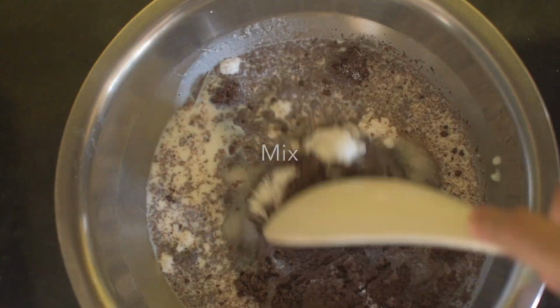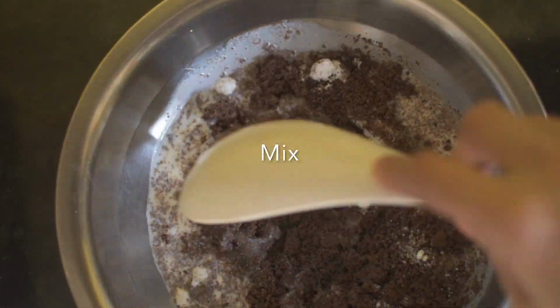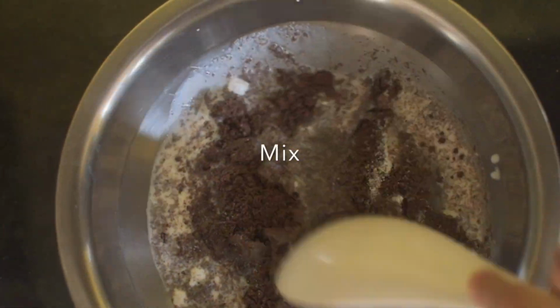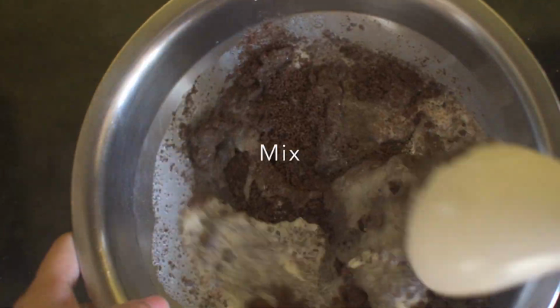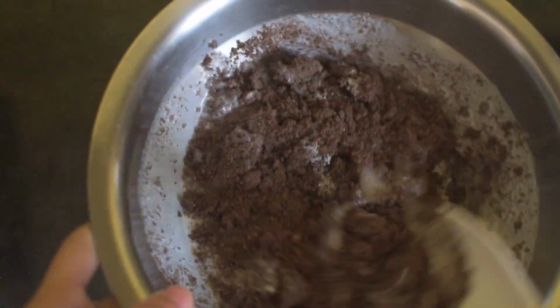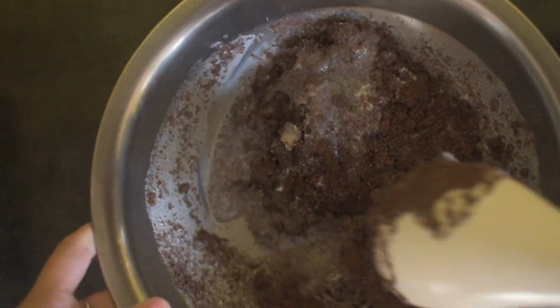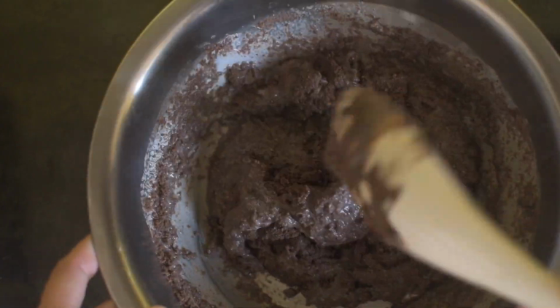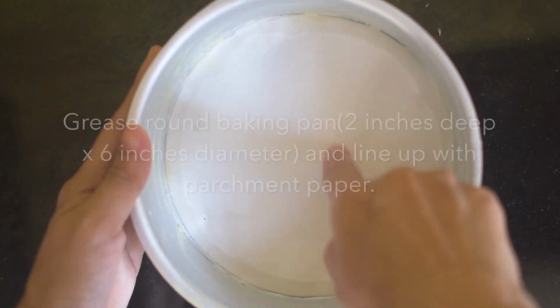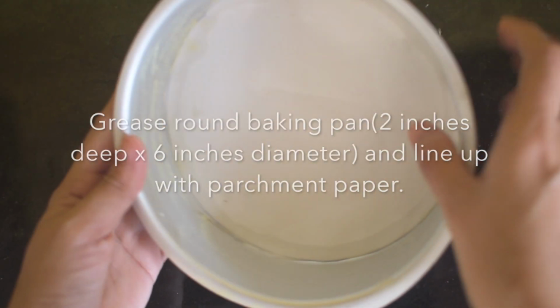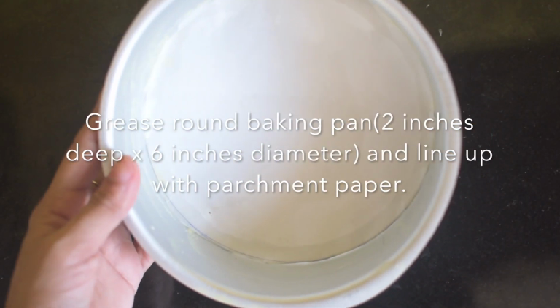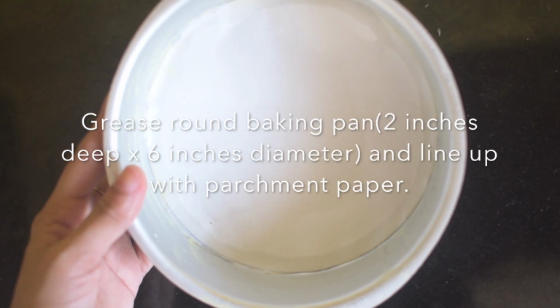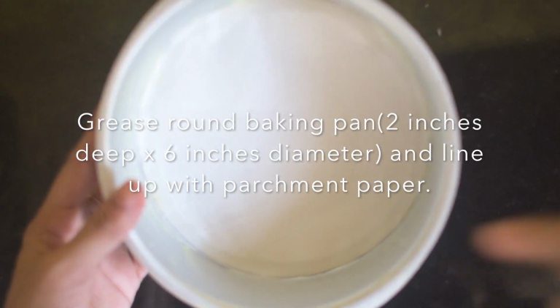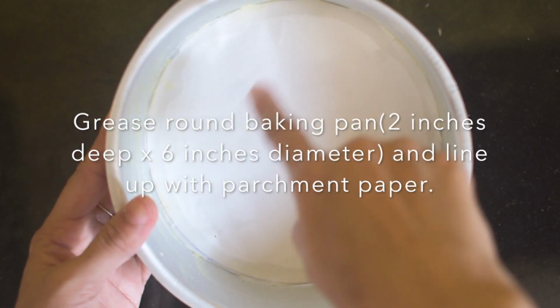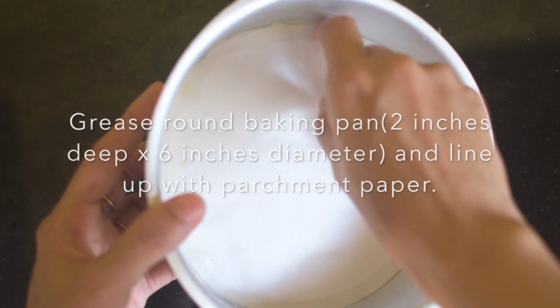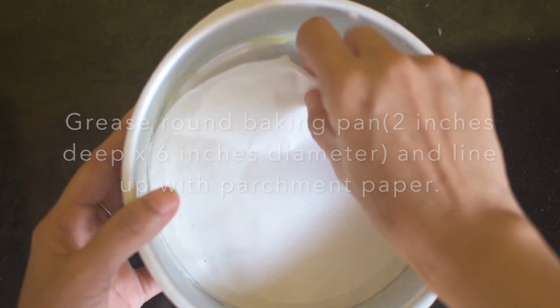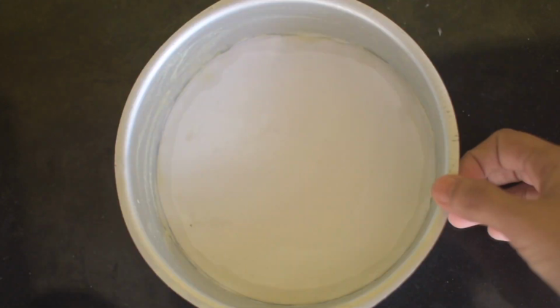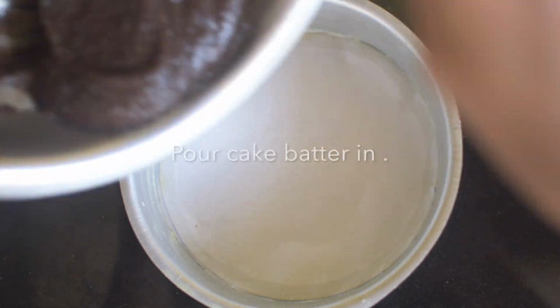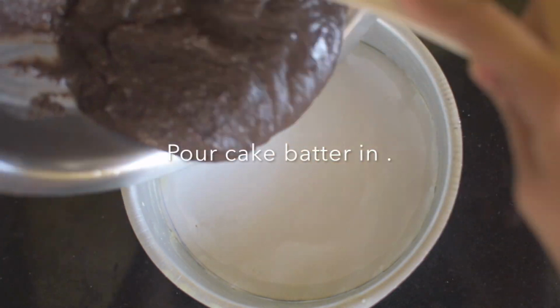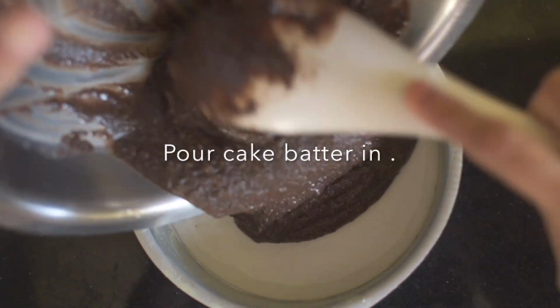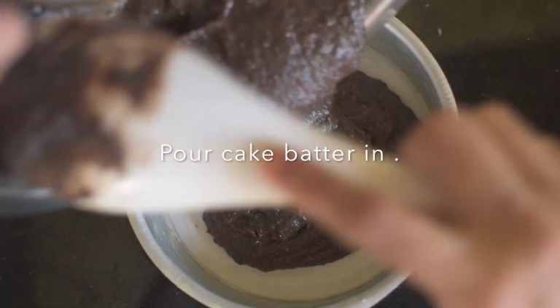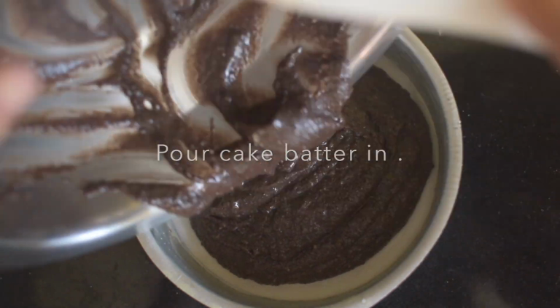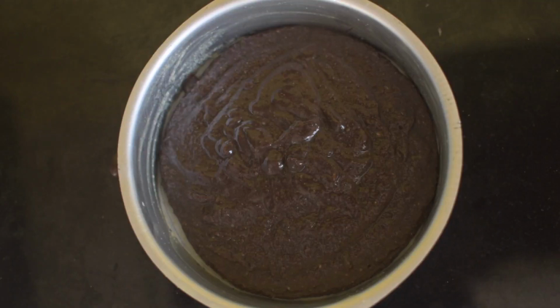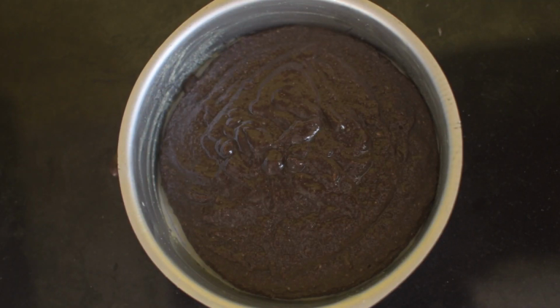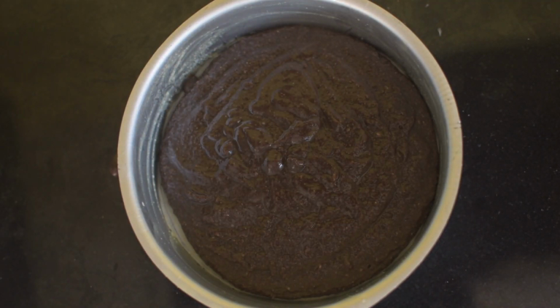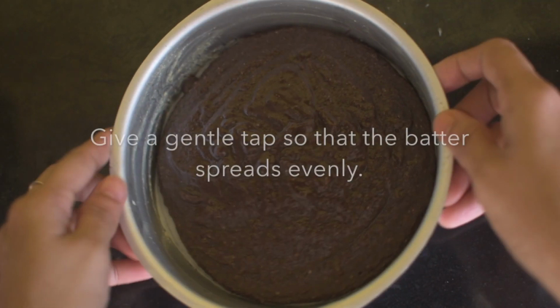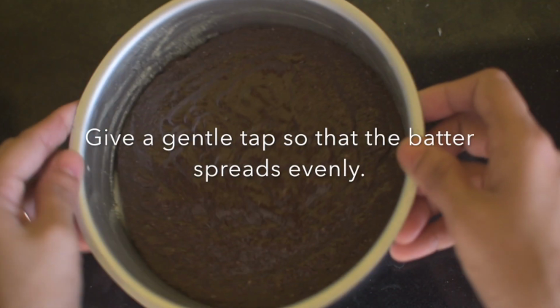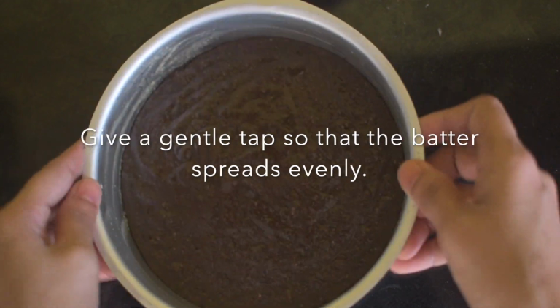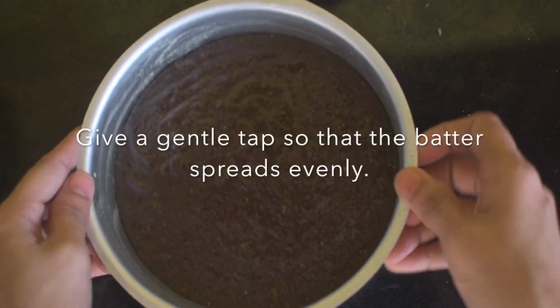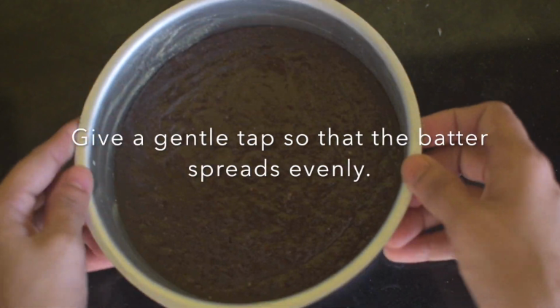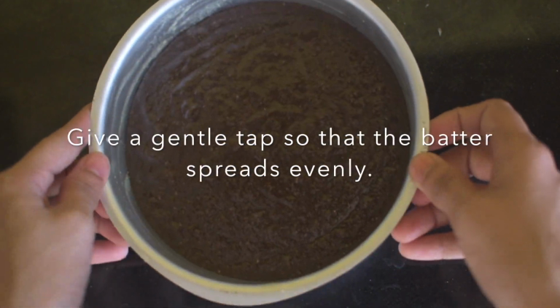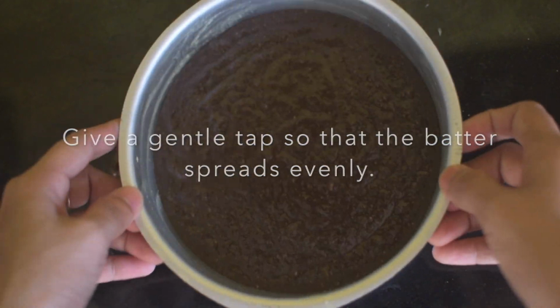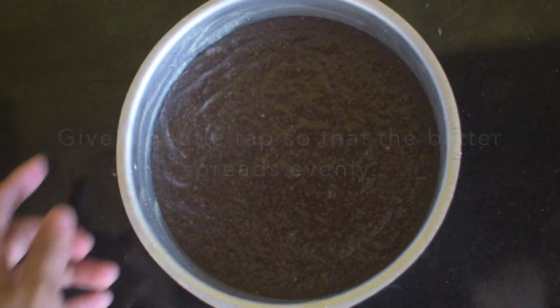Let's mix it well. I have greased my 6-inch diameter round baking pan using butter and lined it with parchment paper. Let's pour our batter into it. Give it a tap so that the batter is spread evenly and any air bubbles are broken.